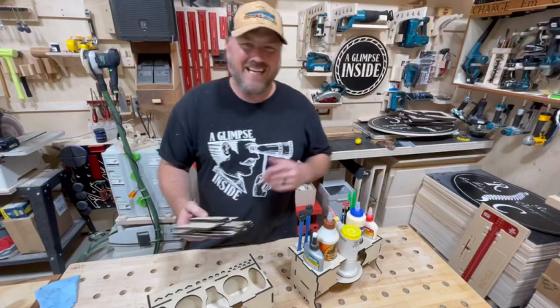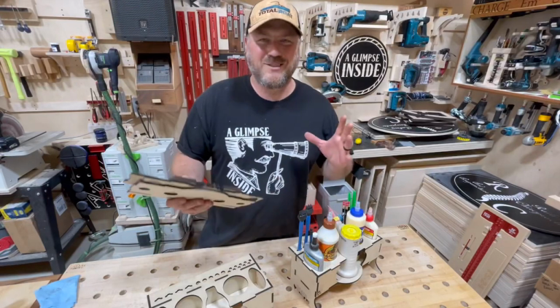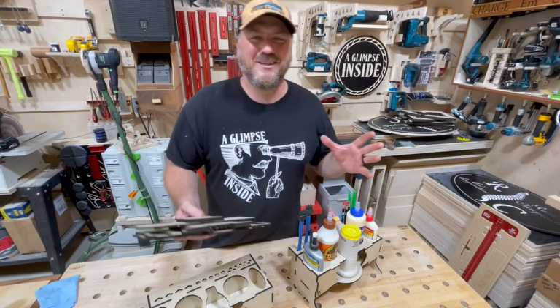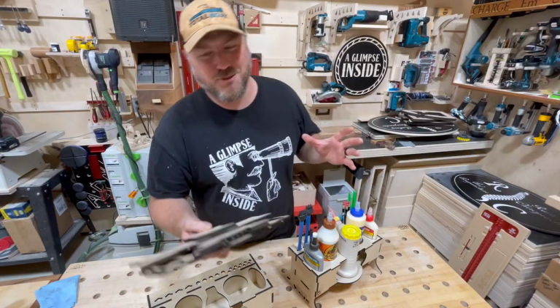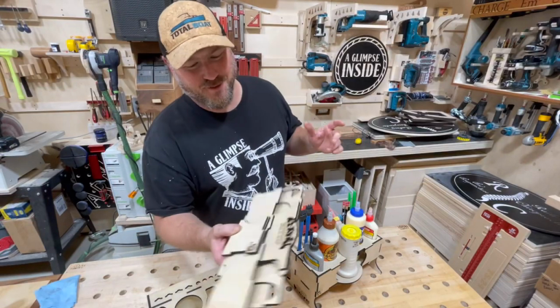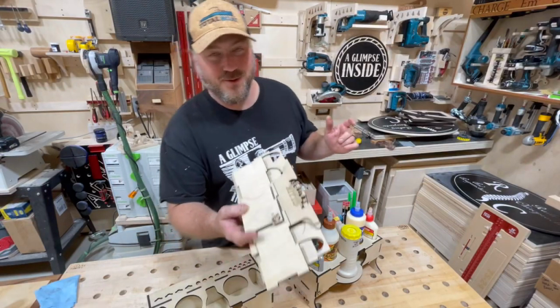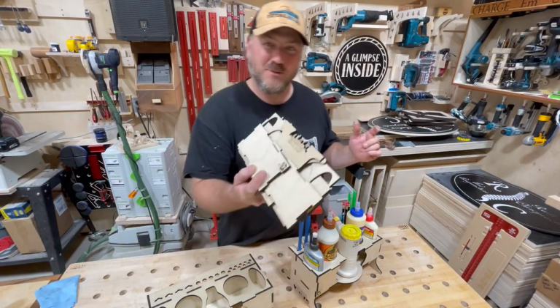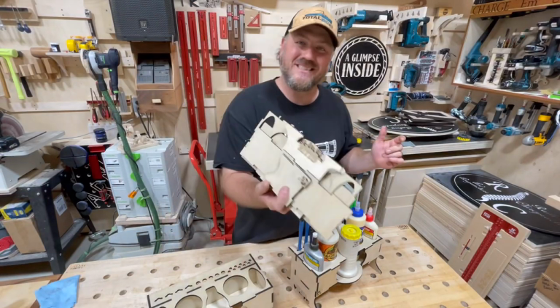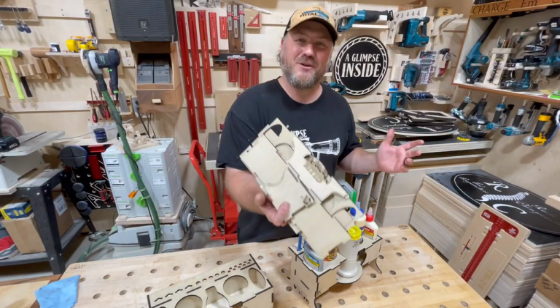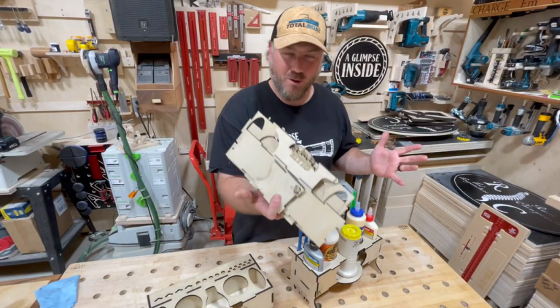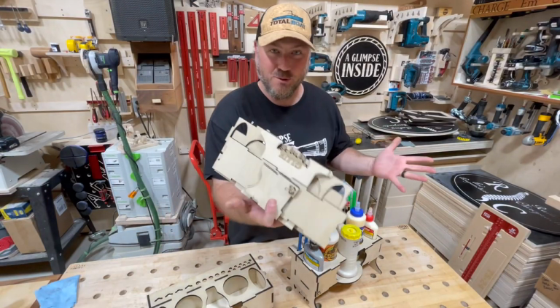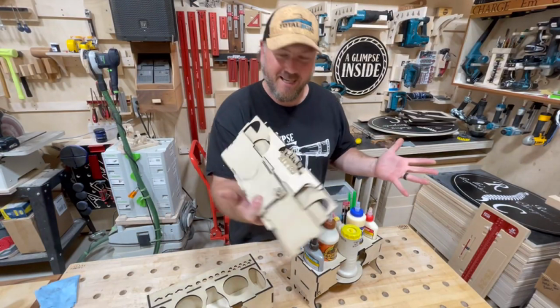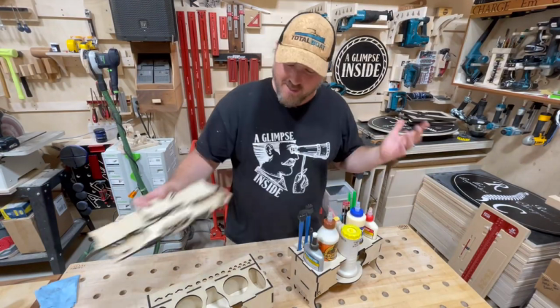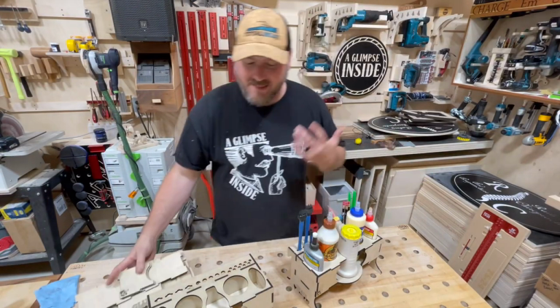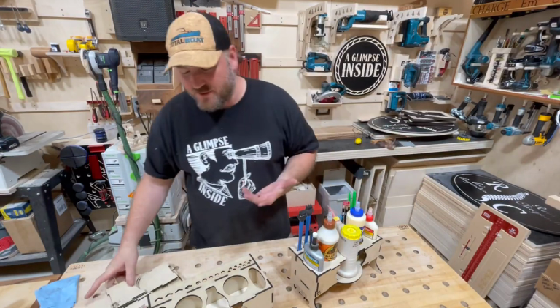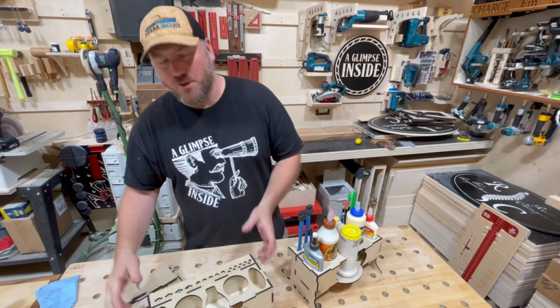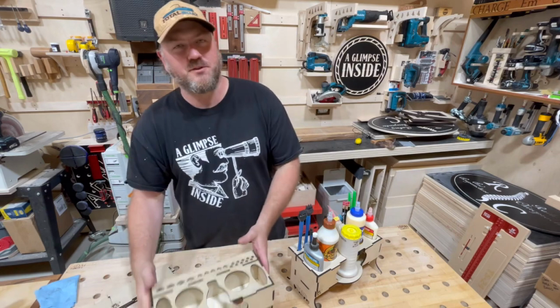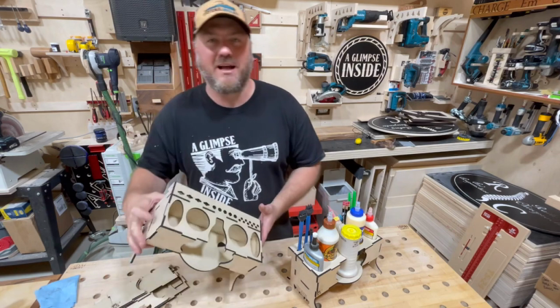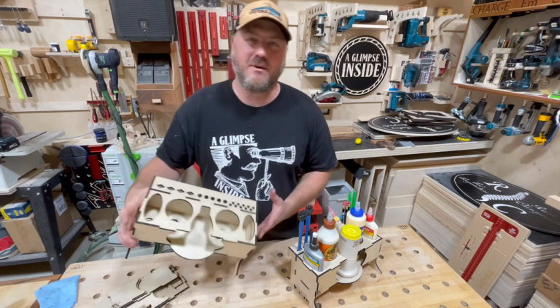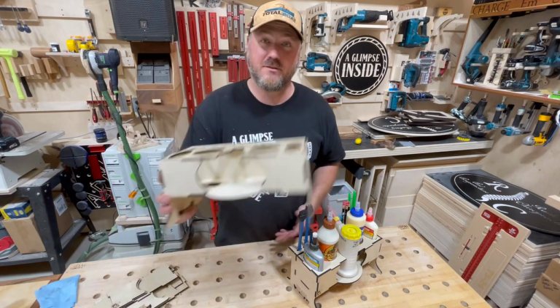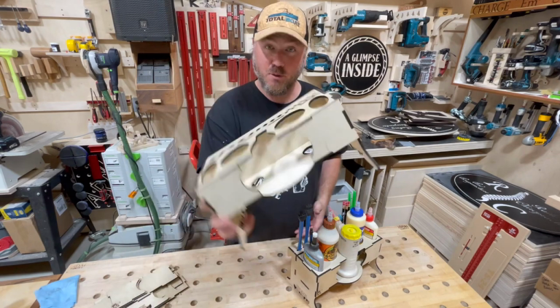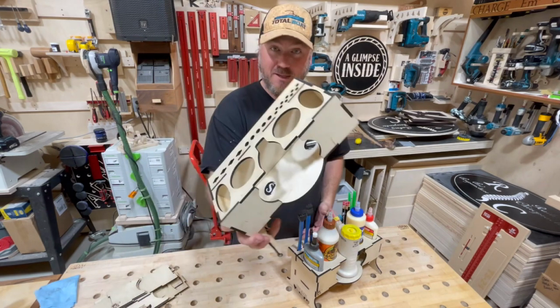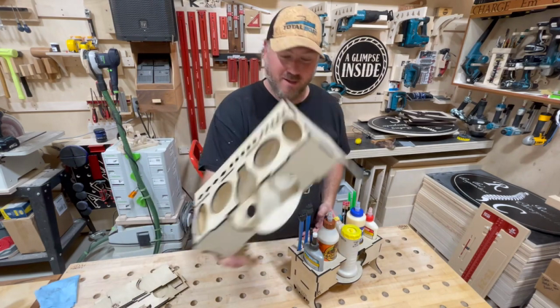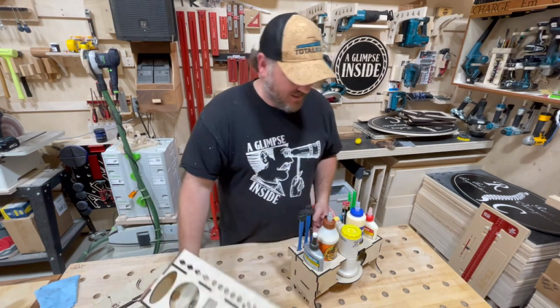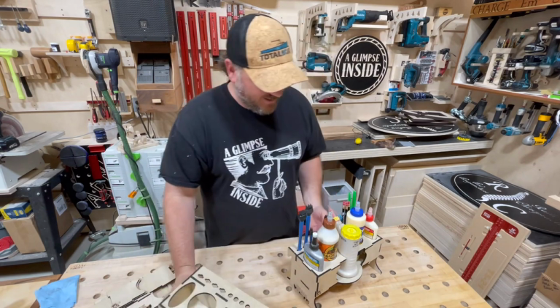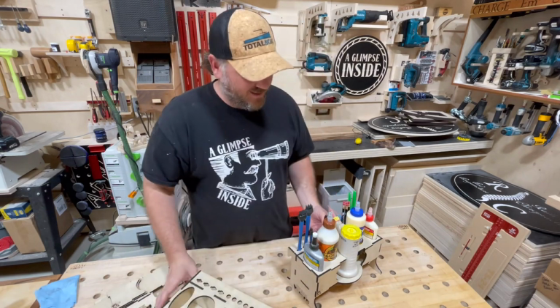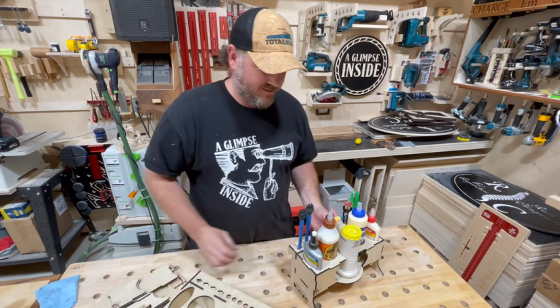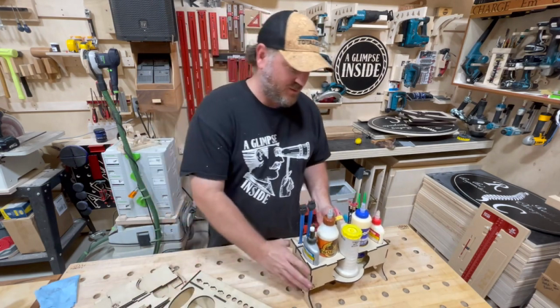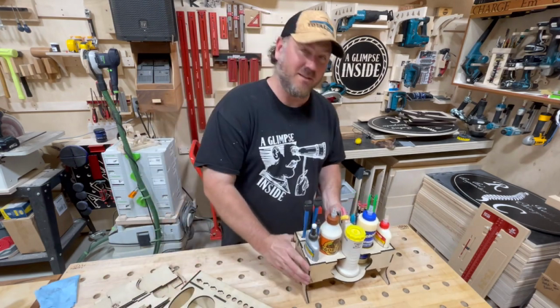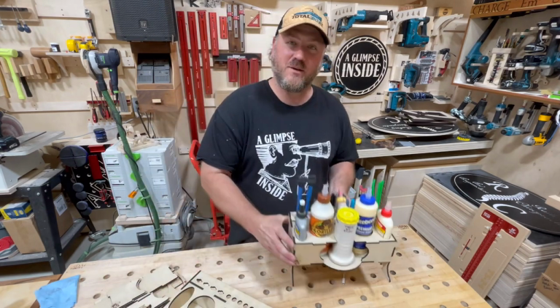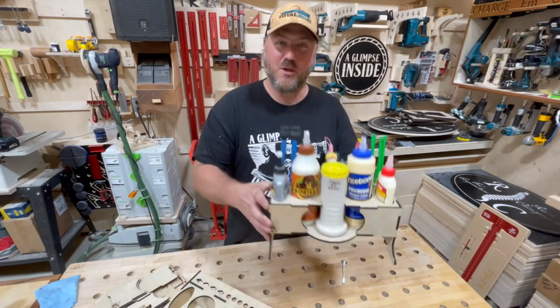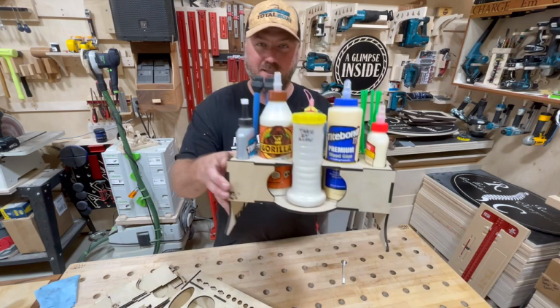Hey guys, quick little instructional video on how to put together your glue caddy. That features holders for all kinds of bottles, the glue bot as well, and this is what it's going to look like when it's all put together.